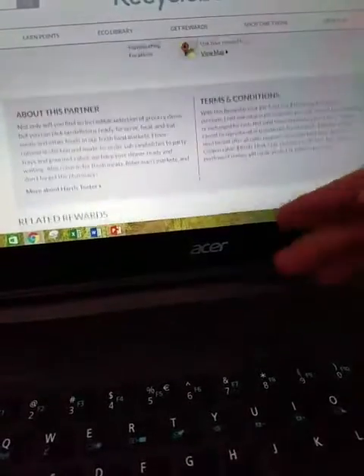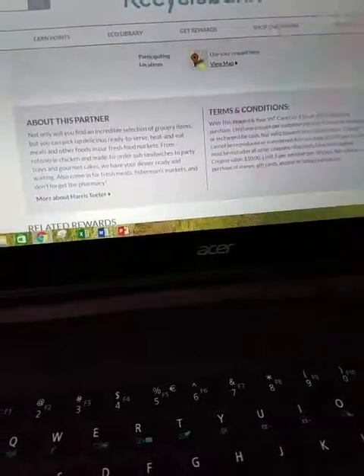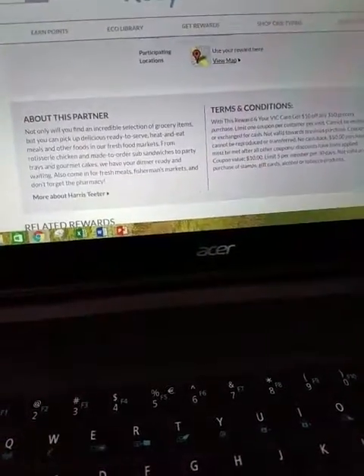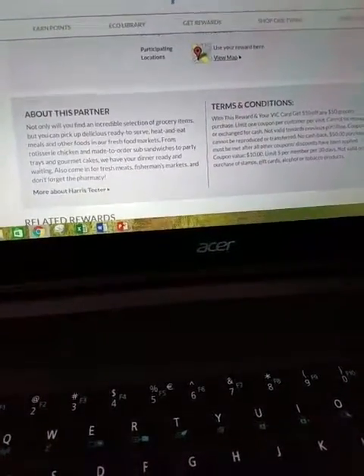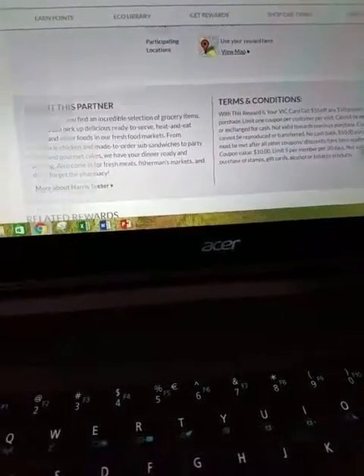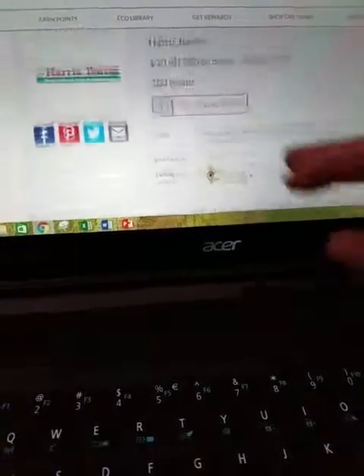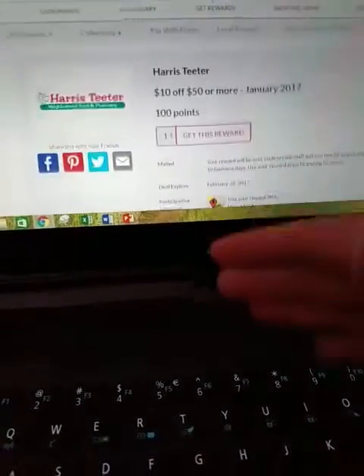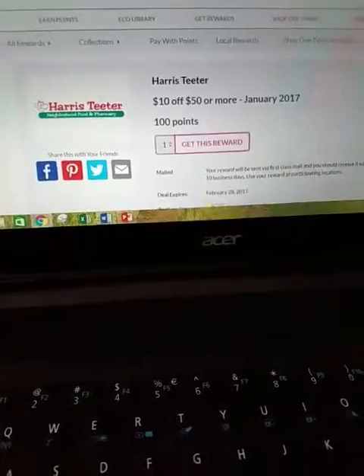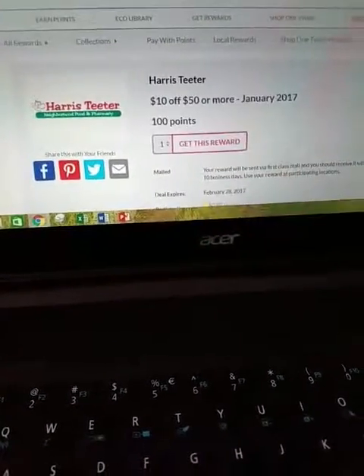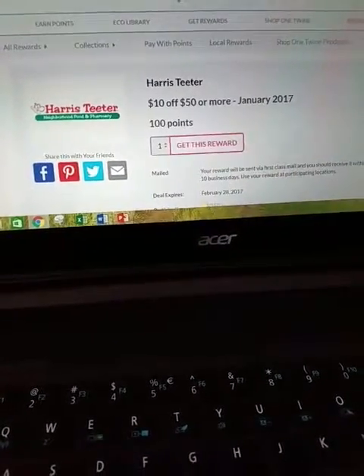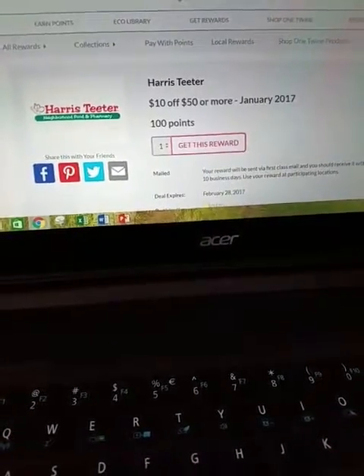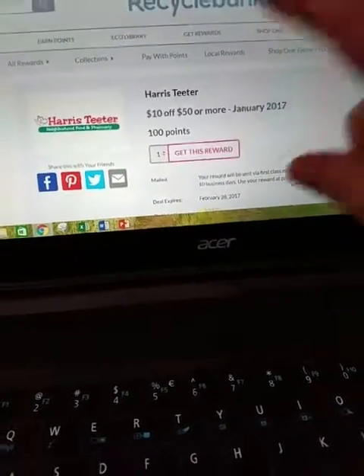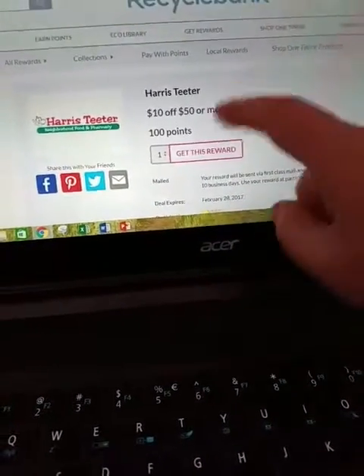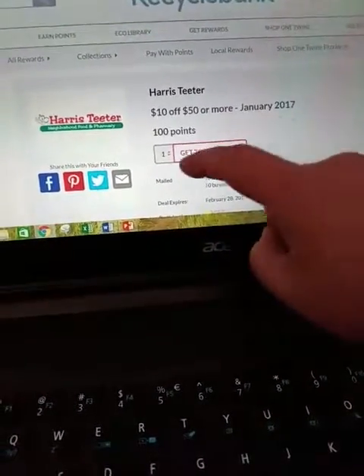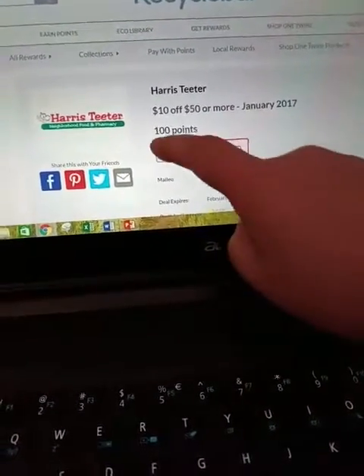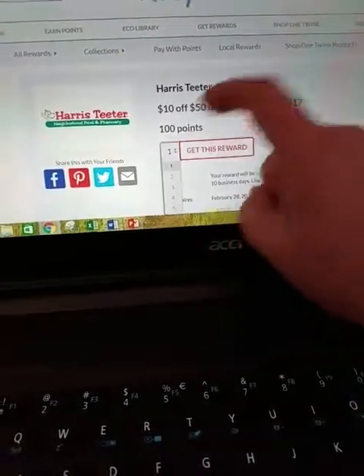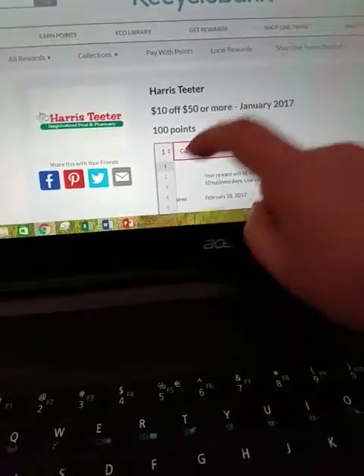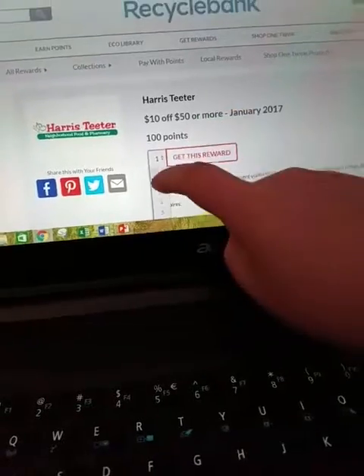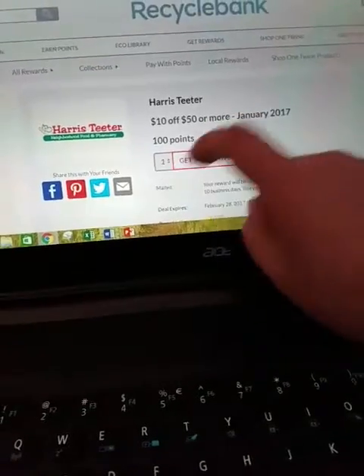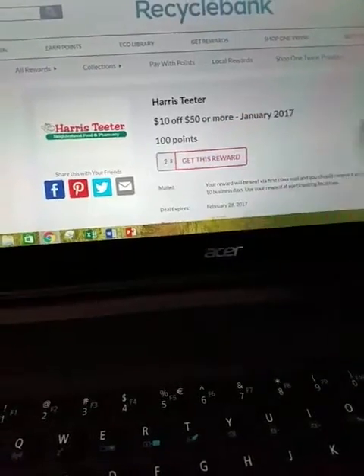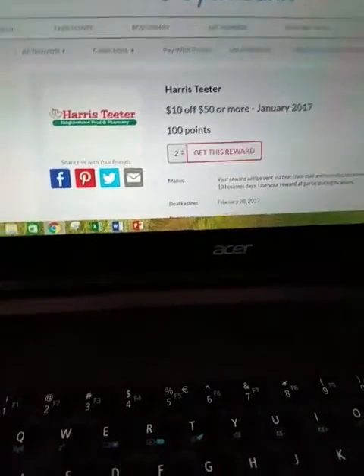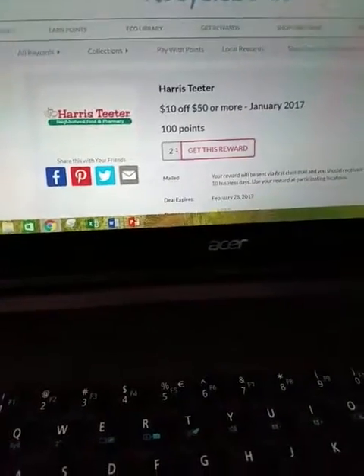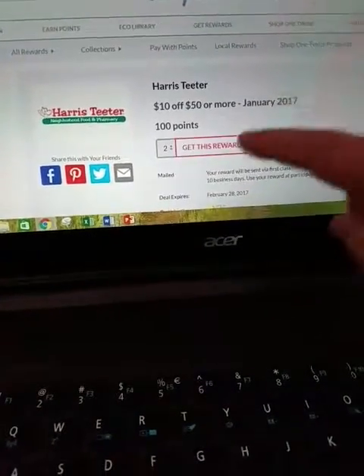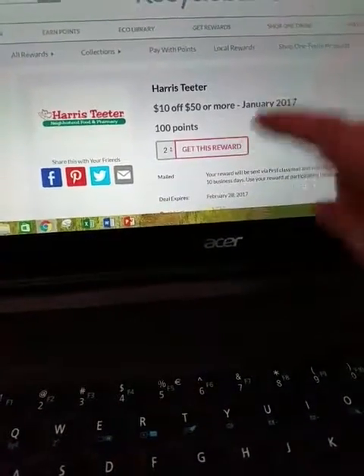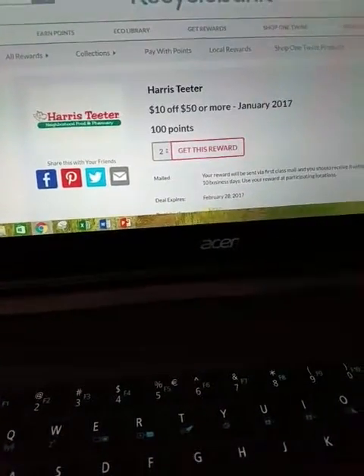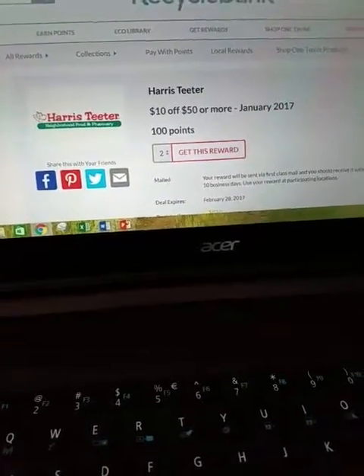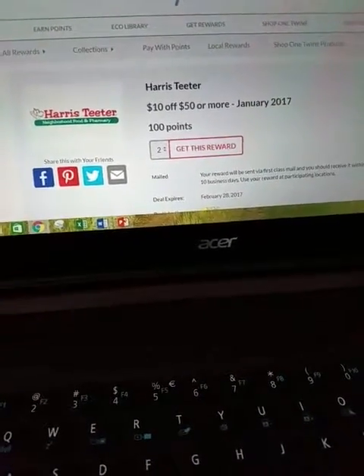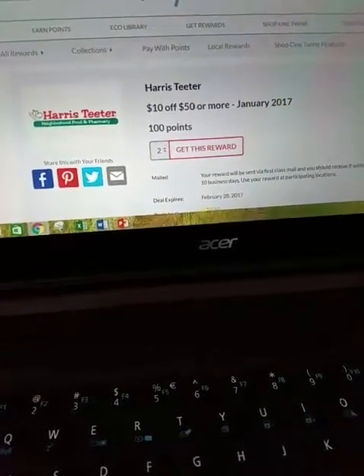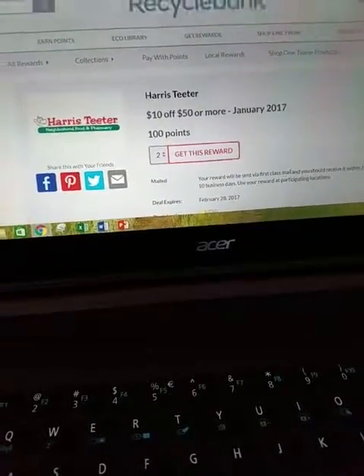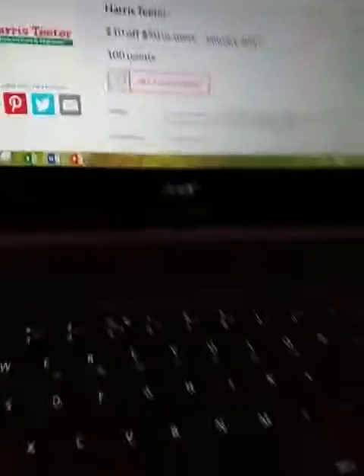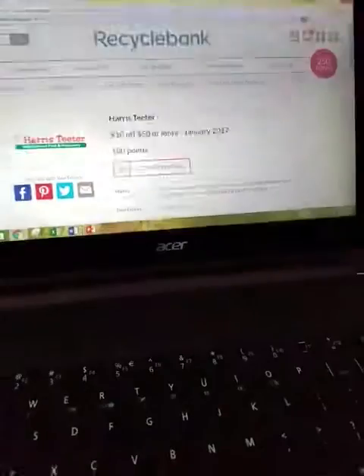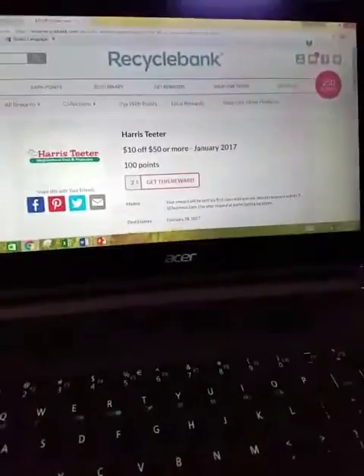So all you do is just read things and fill out quizzes. I can actually get two of these and click "Get the Reward" and they'll send it to me.